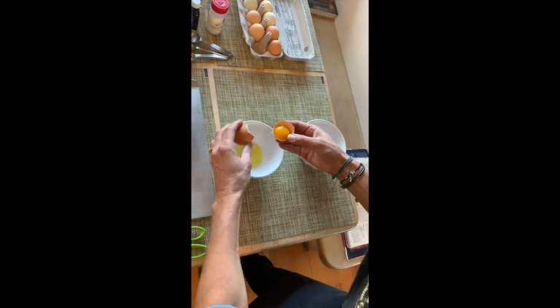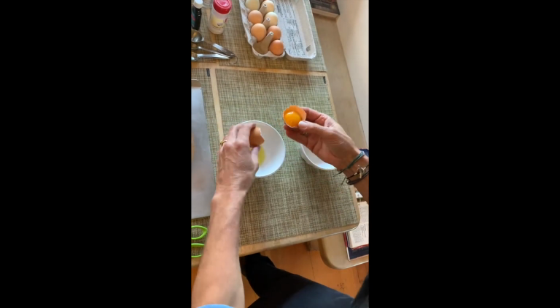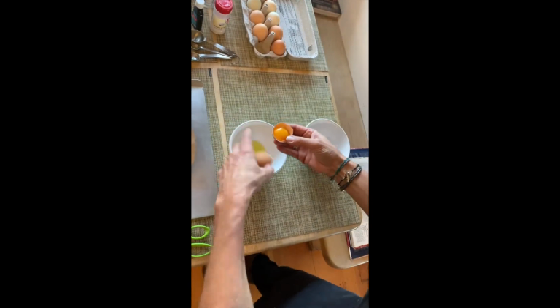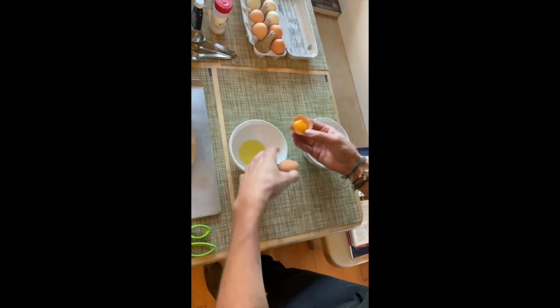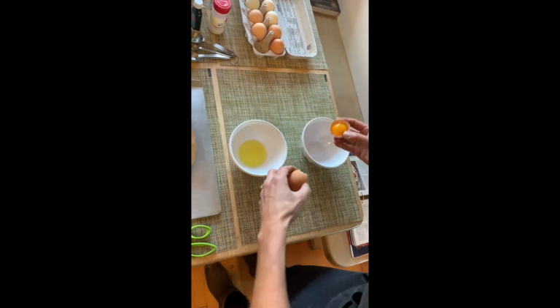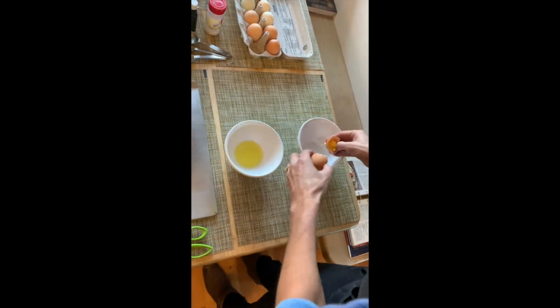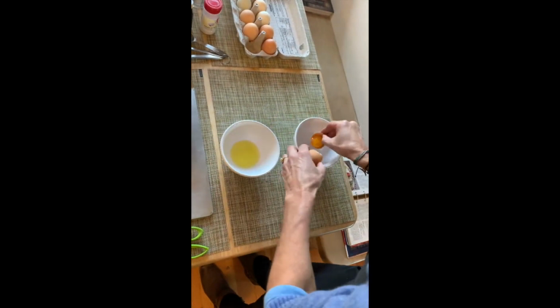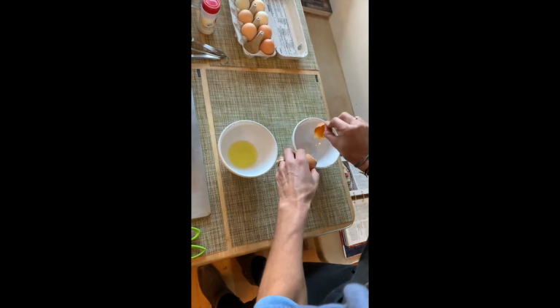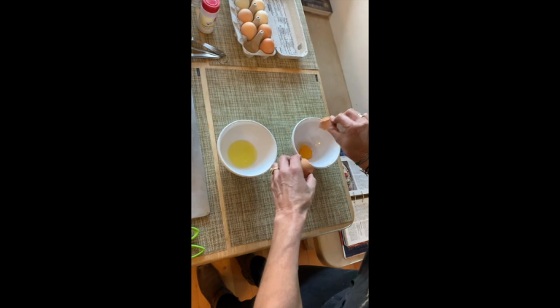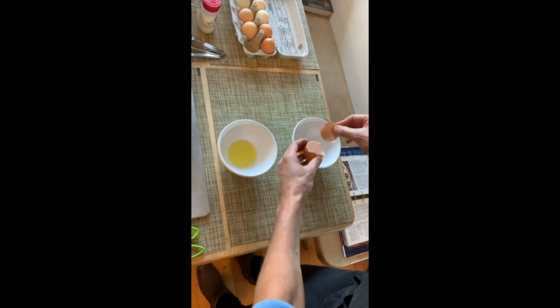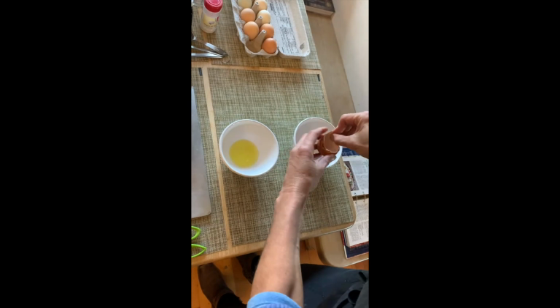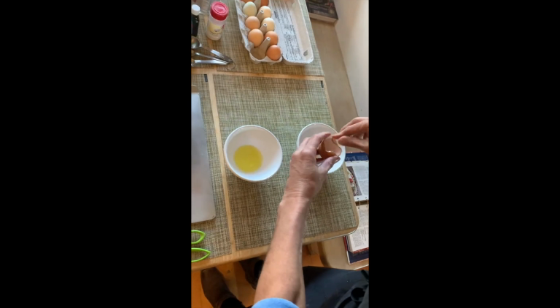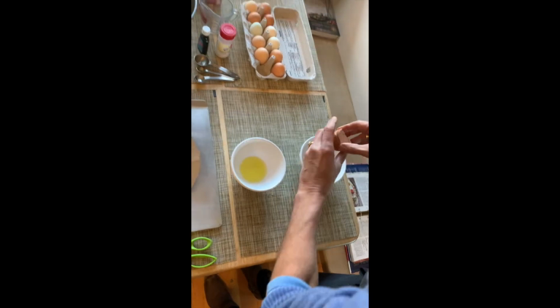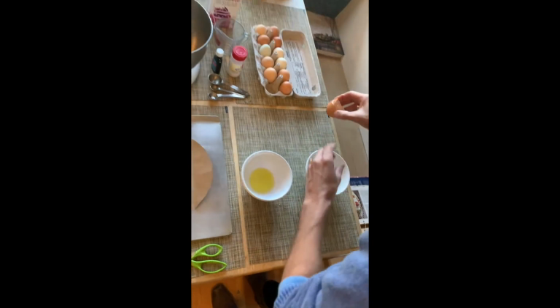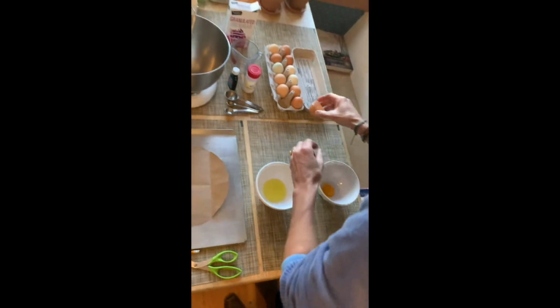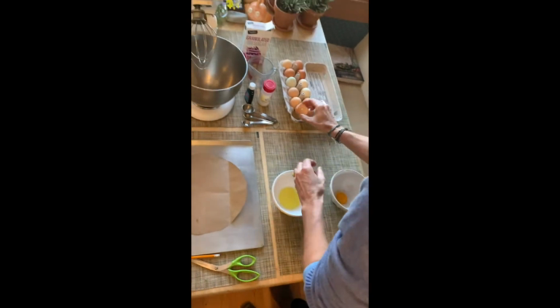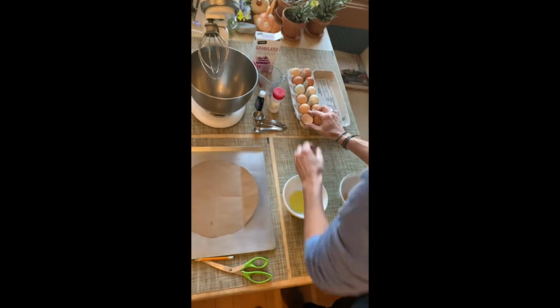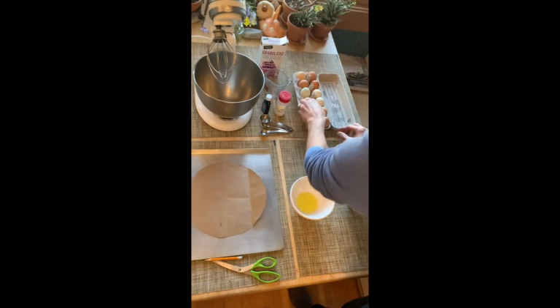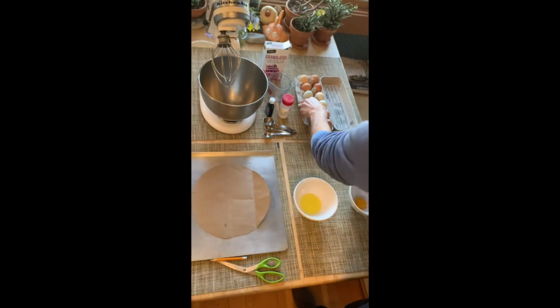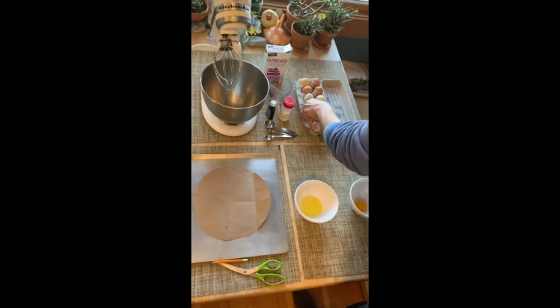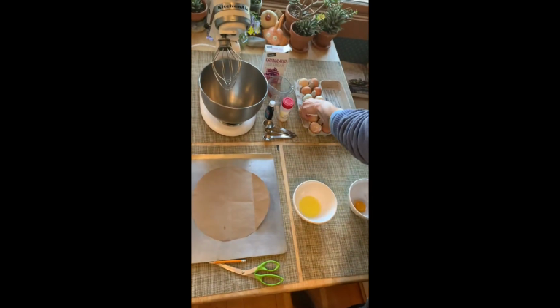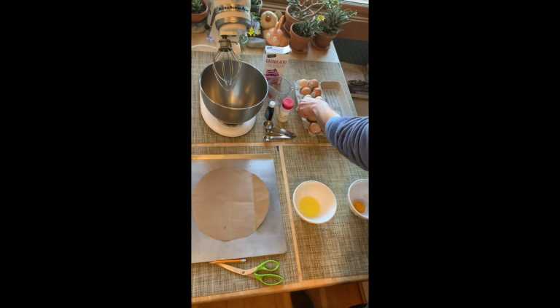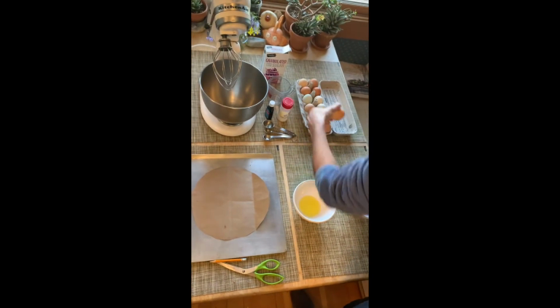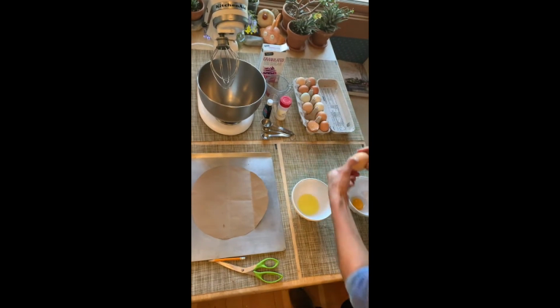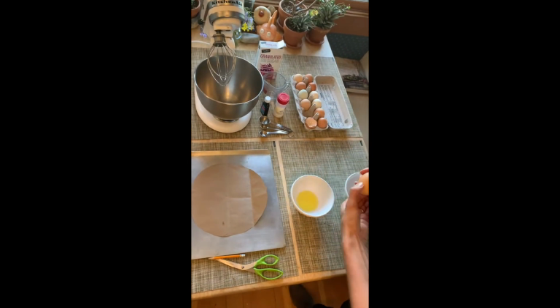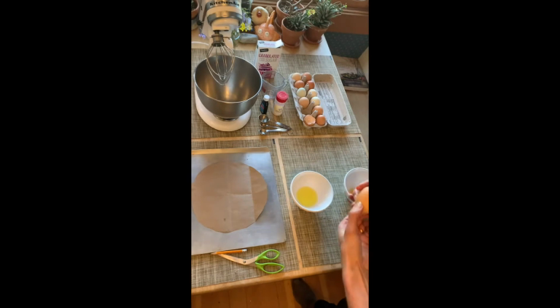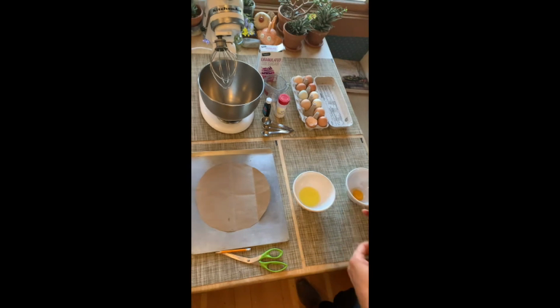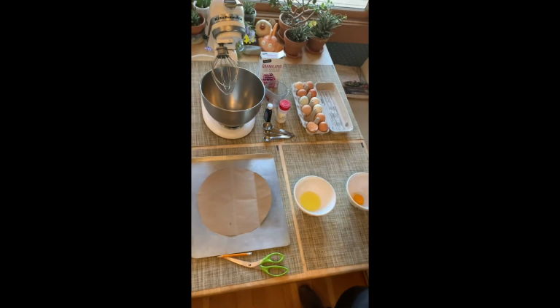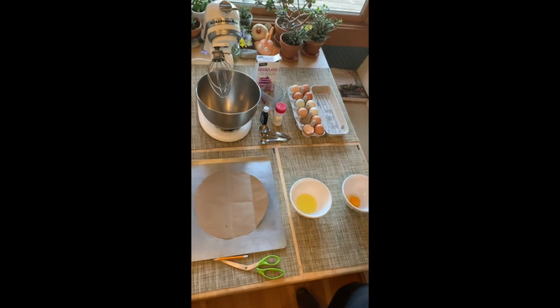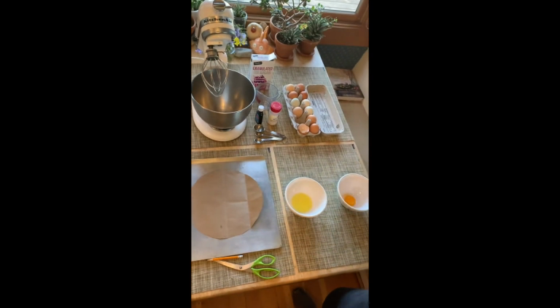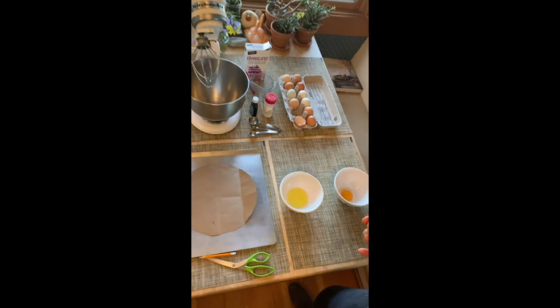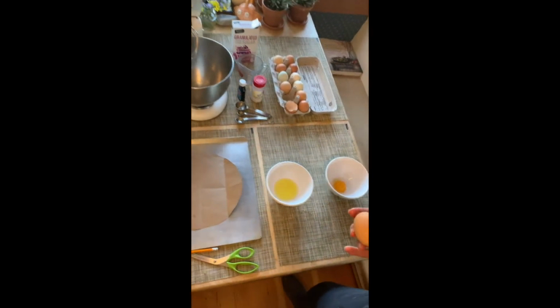And then you have your whites in one bowl. You can go ahead and plop your yolk in the other. Do all three eggs and then we'll do the next section.